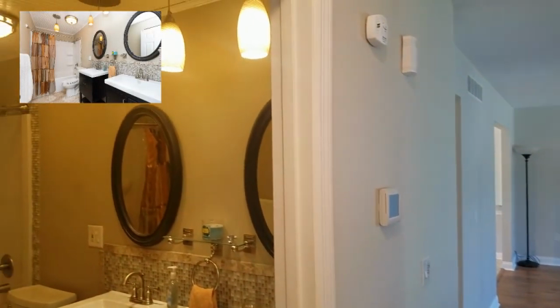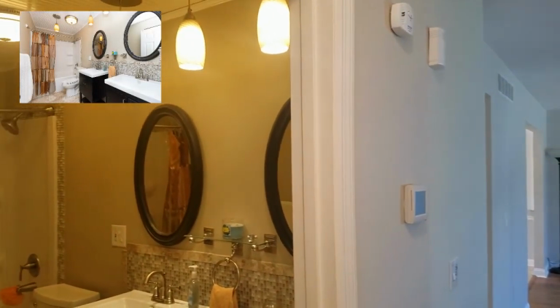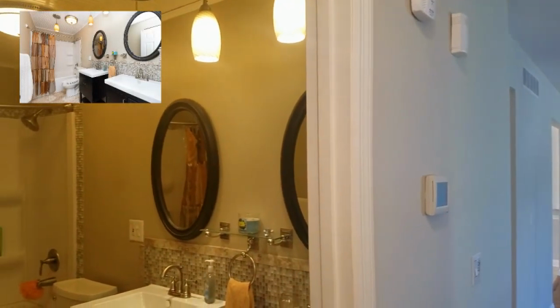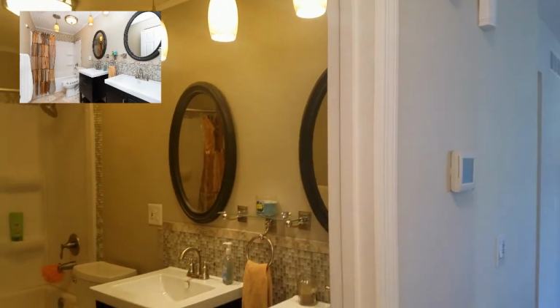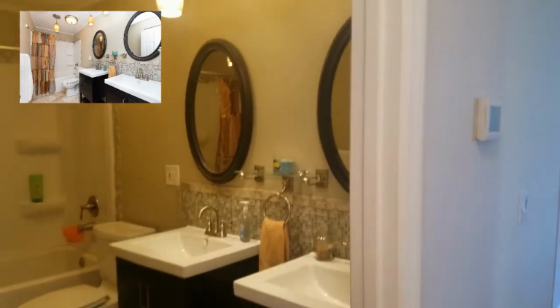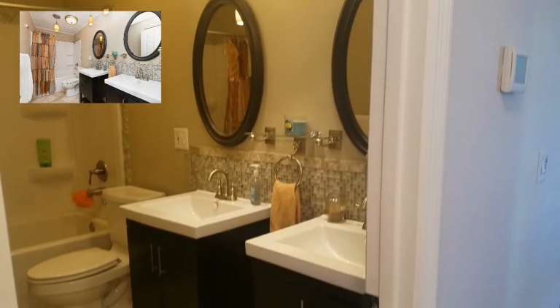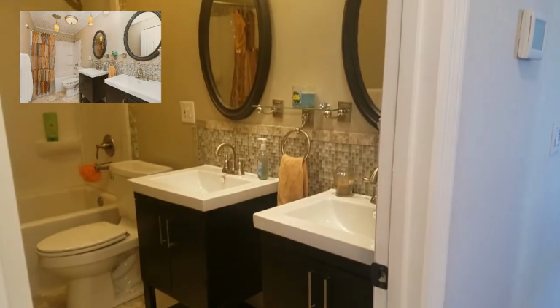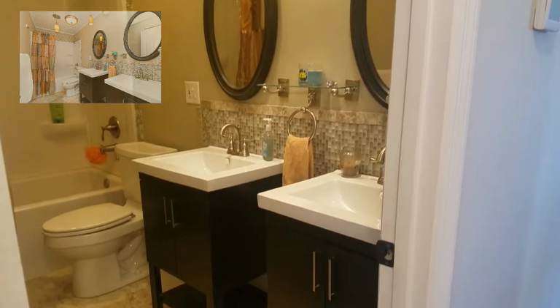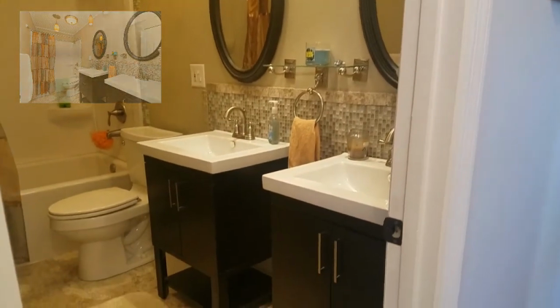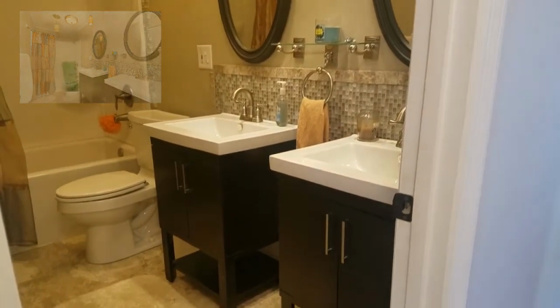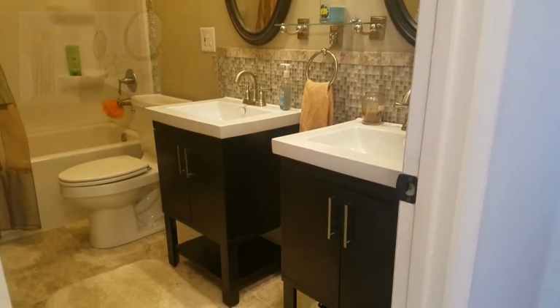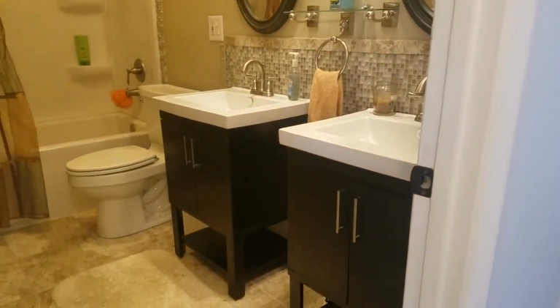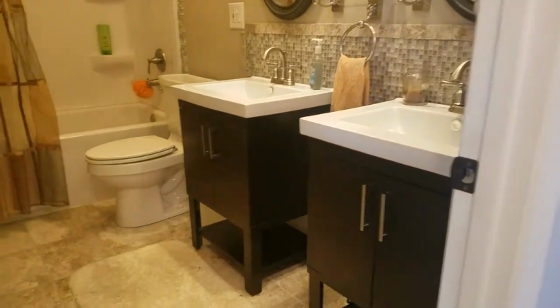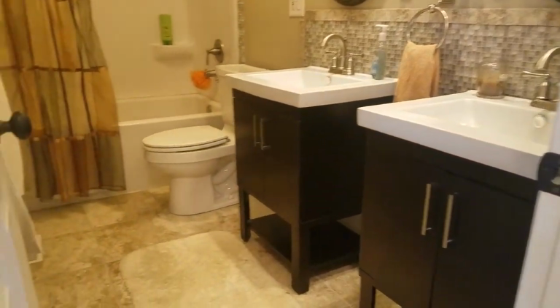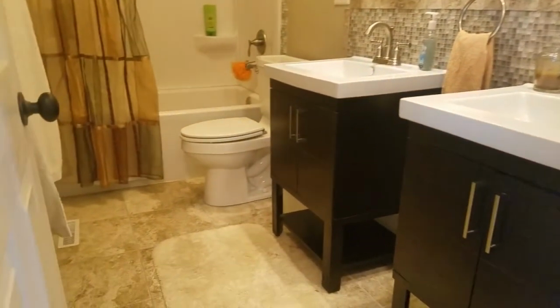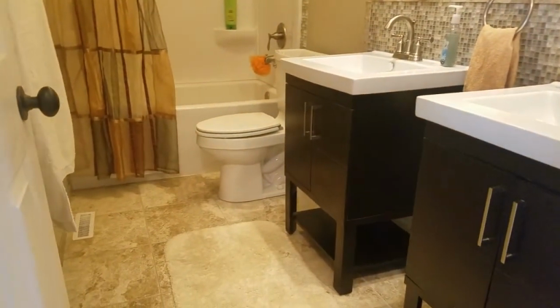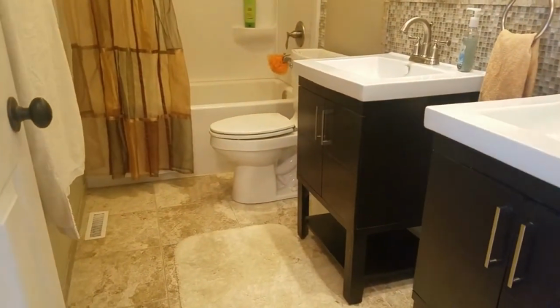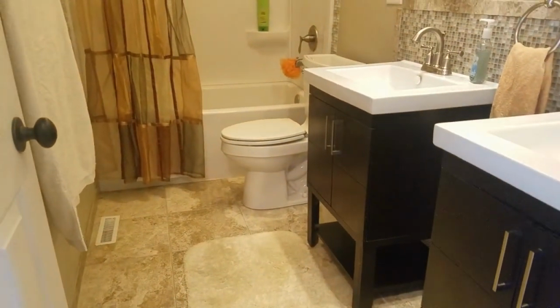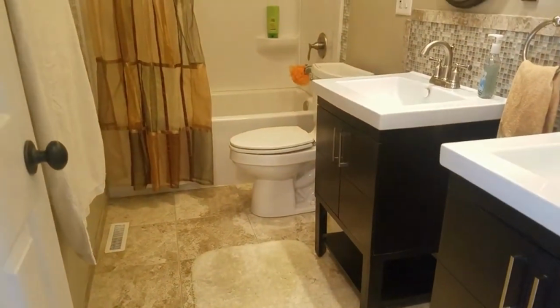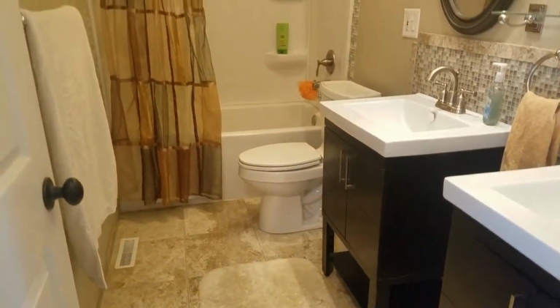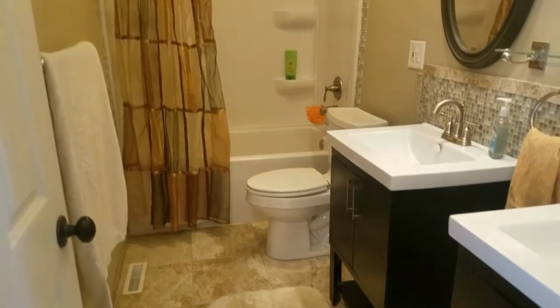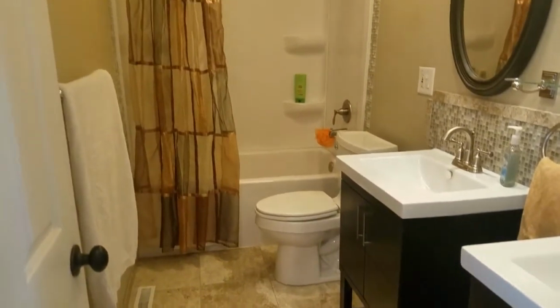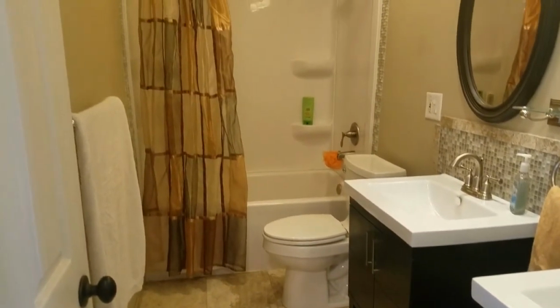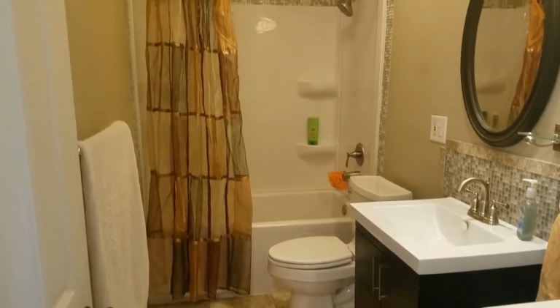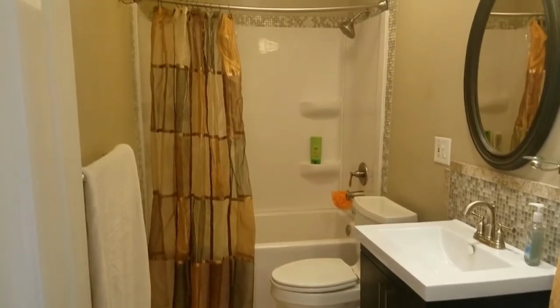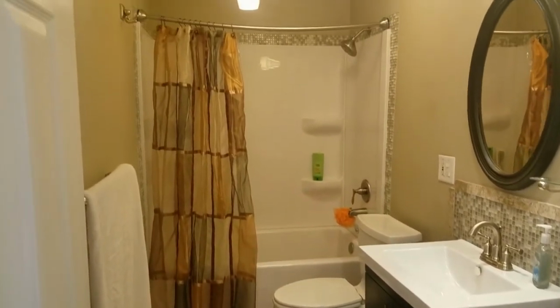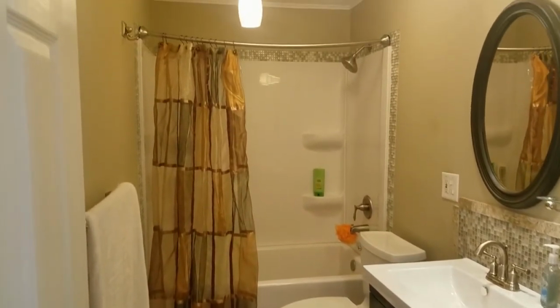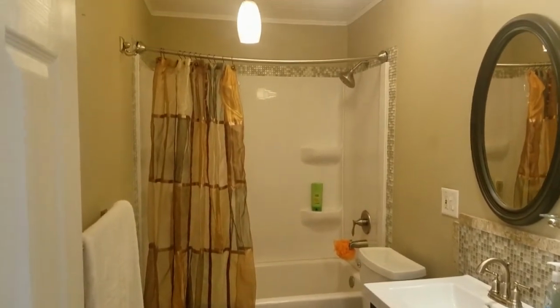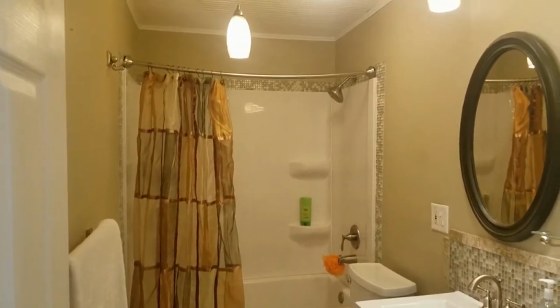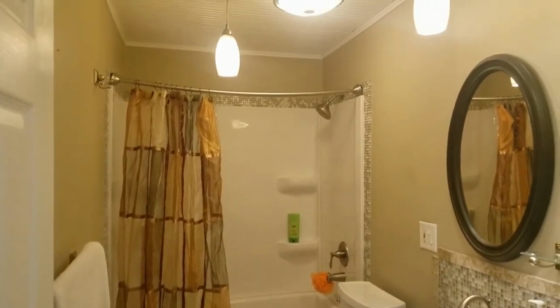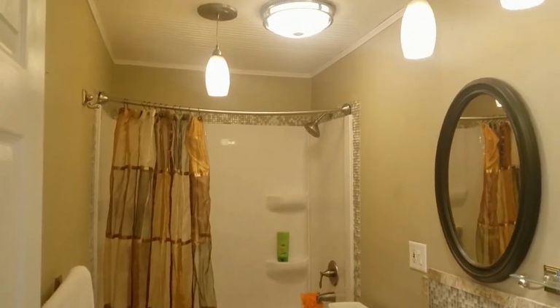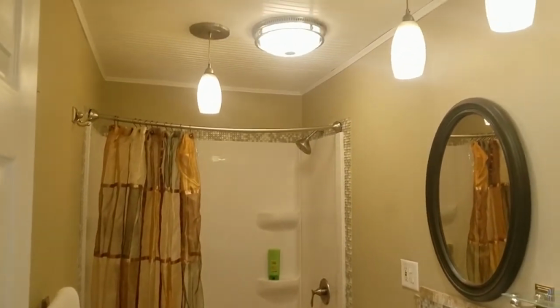This contemporary full bath on the main level has a separate double vanity with plenty of space and modern pendant lighting as well as a nice tile backsplash.